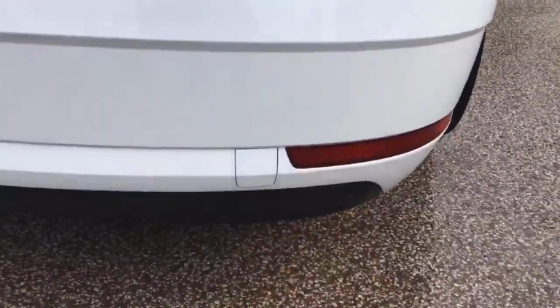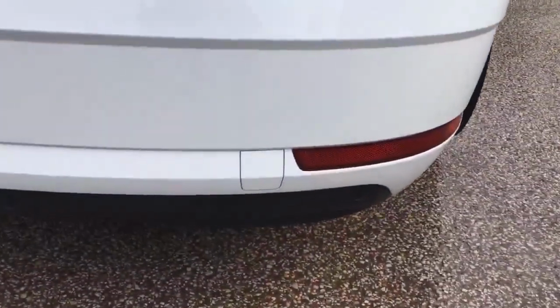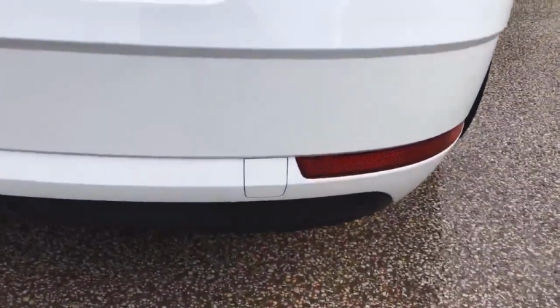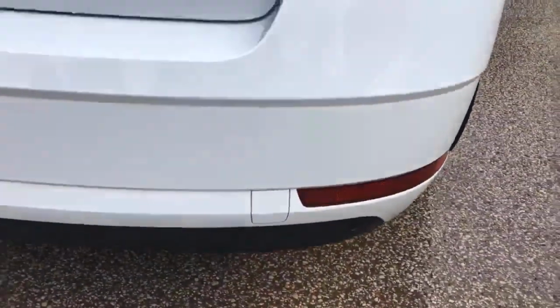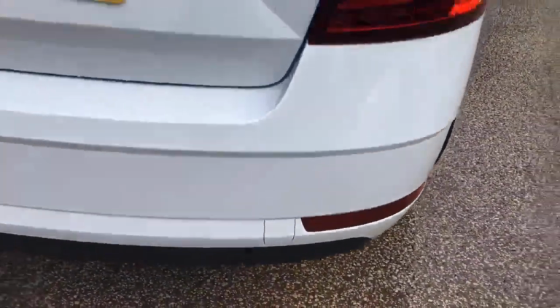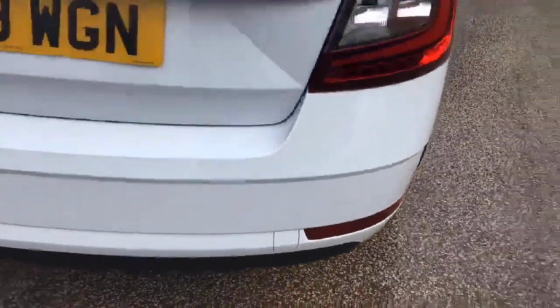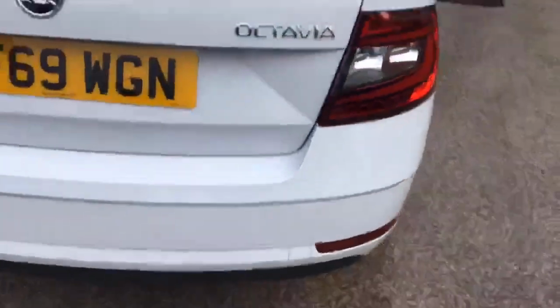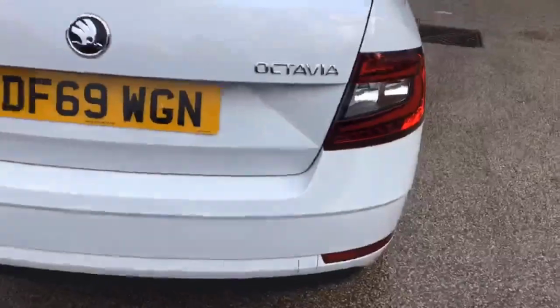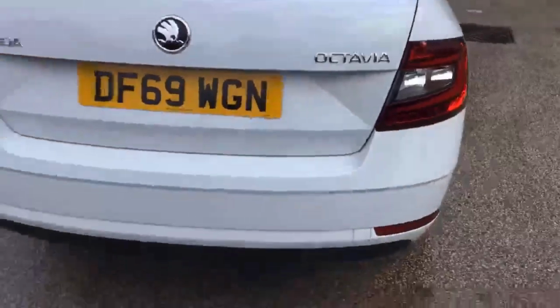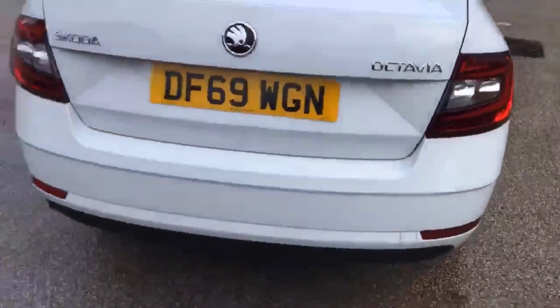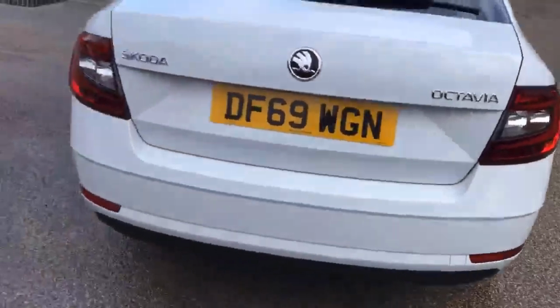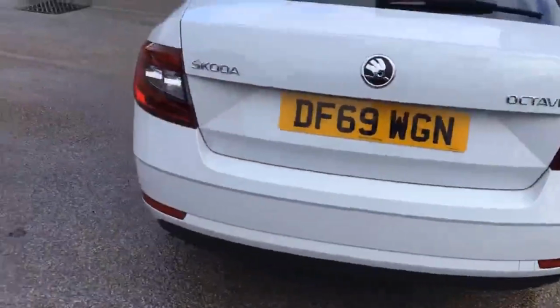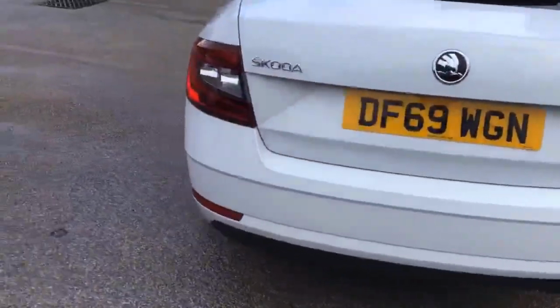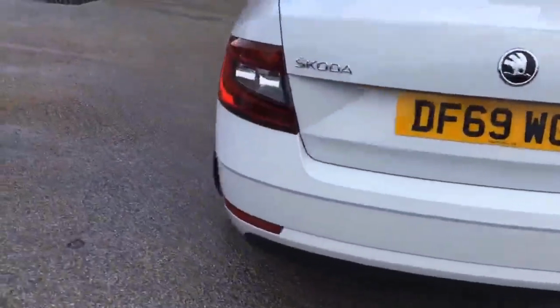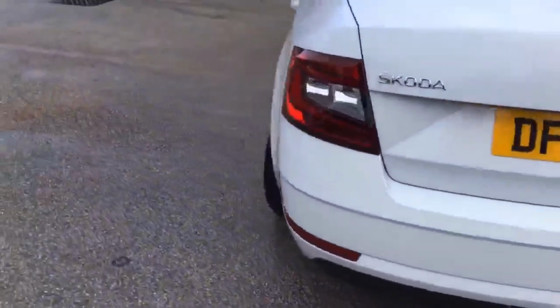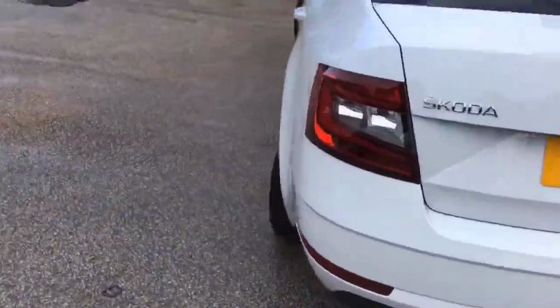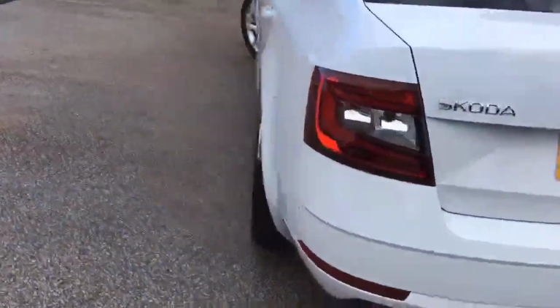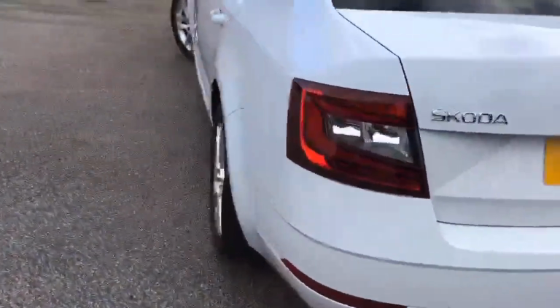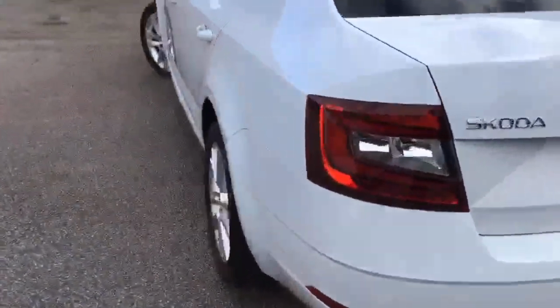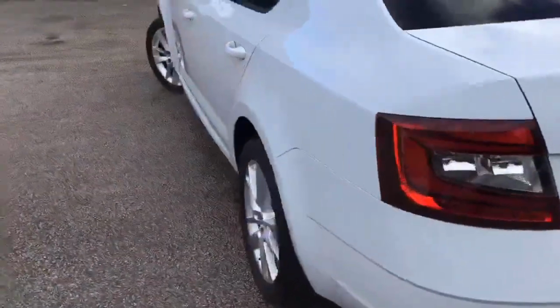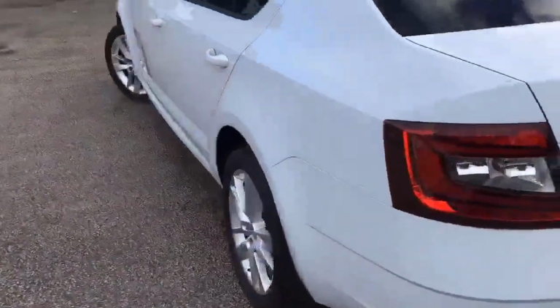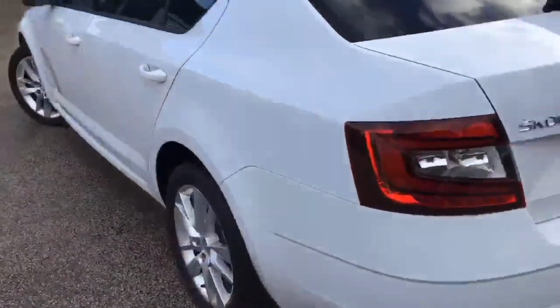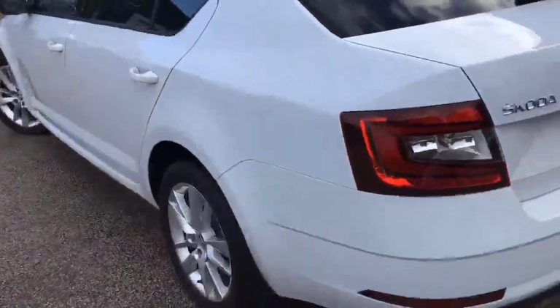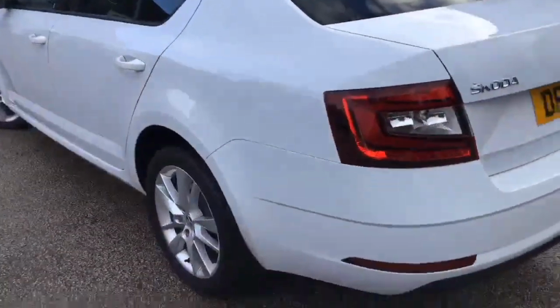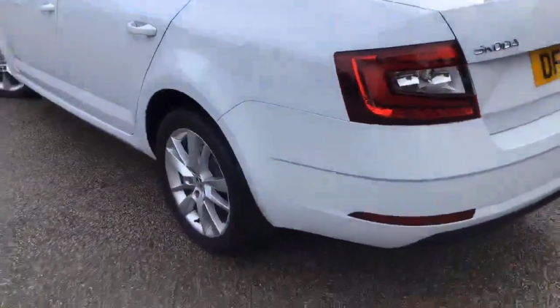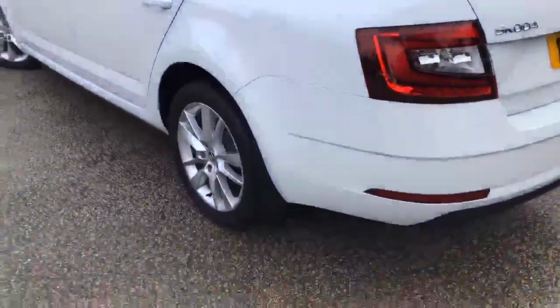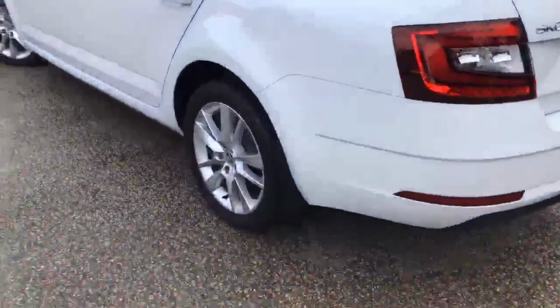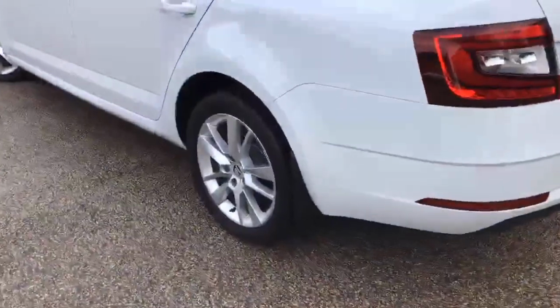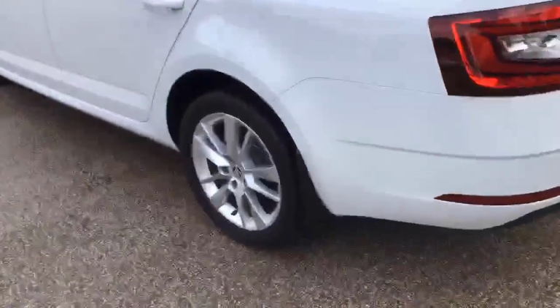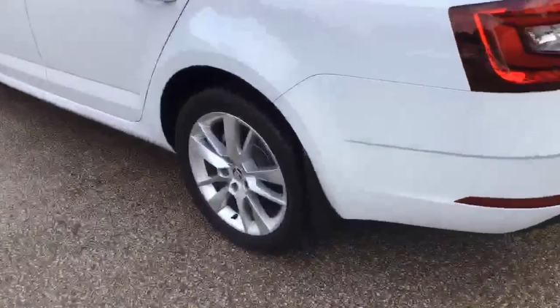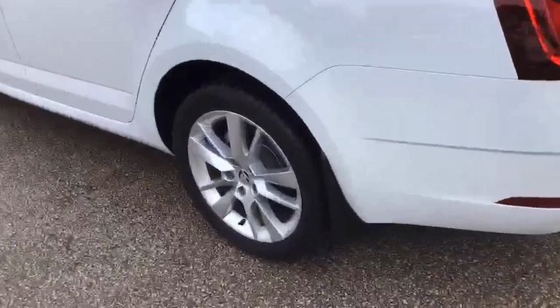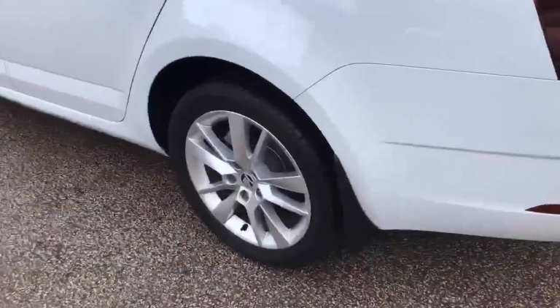We can see that this car has got rear parking sensors. It's also fitted with rear mud flaps.